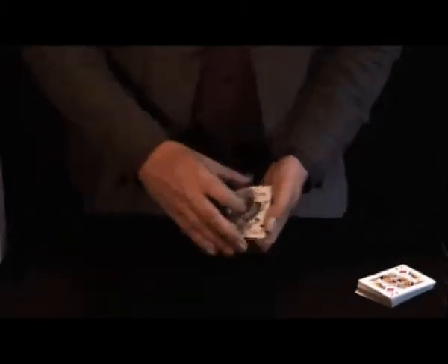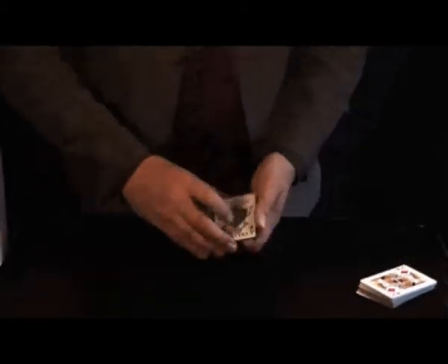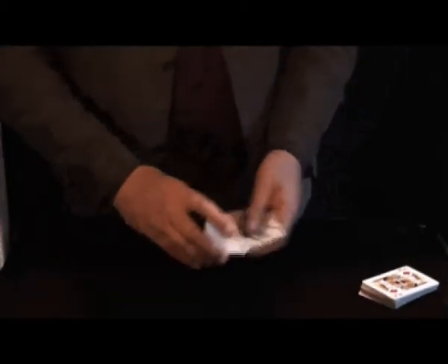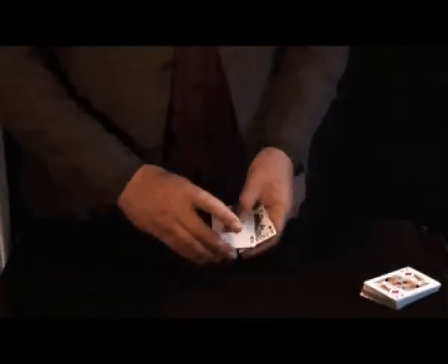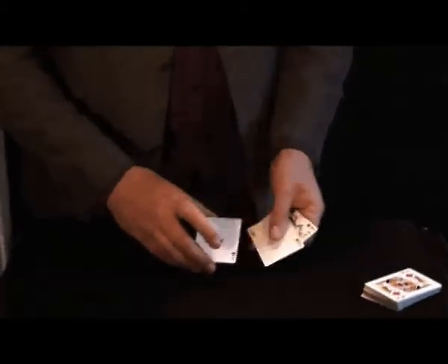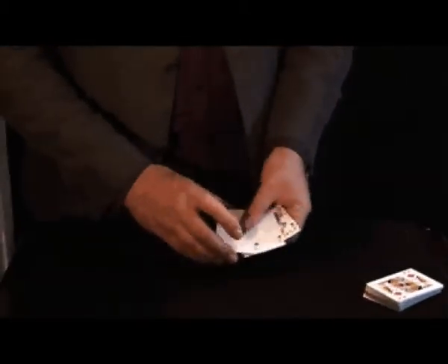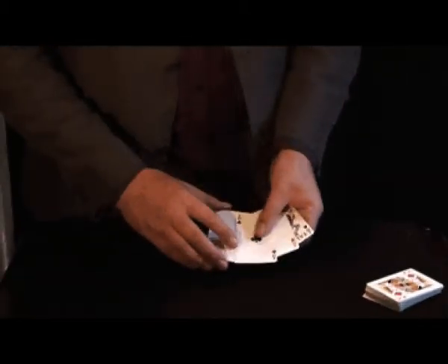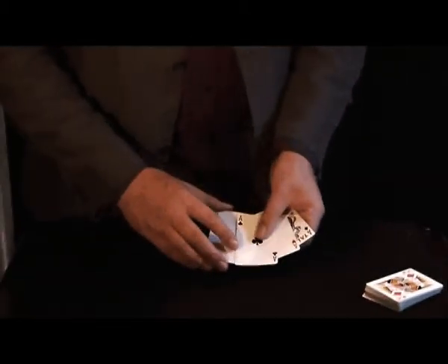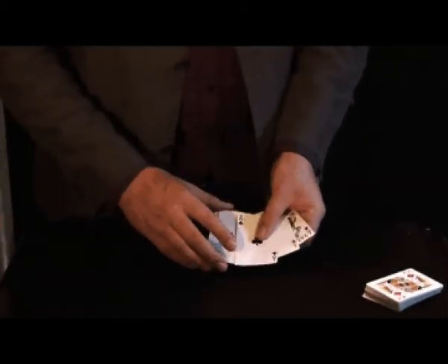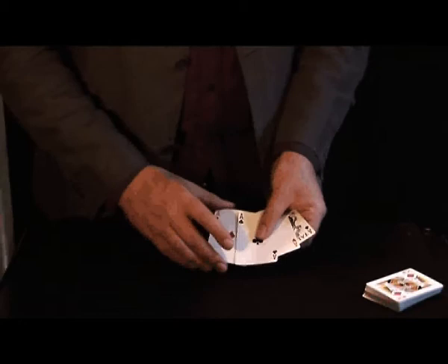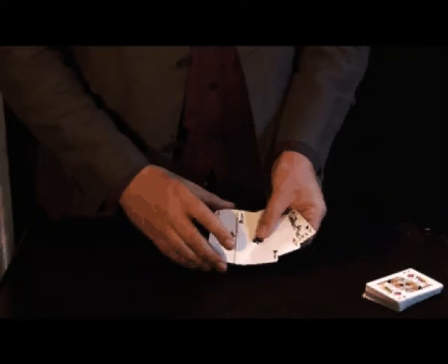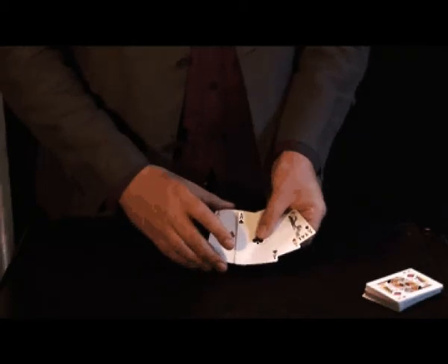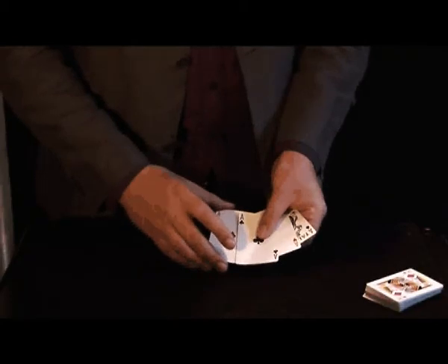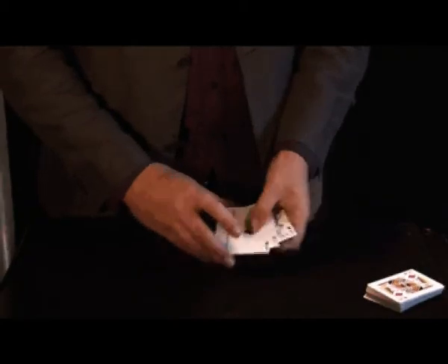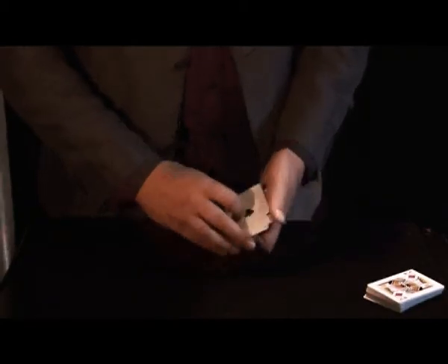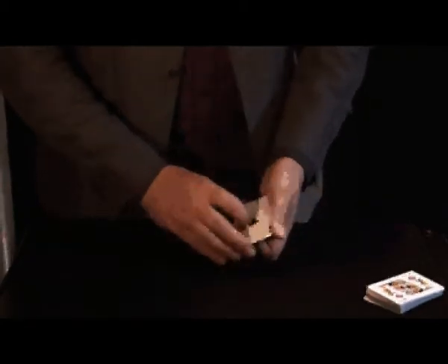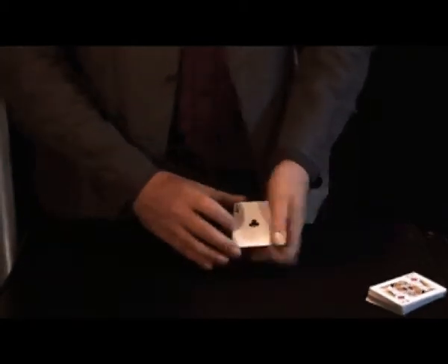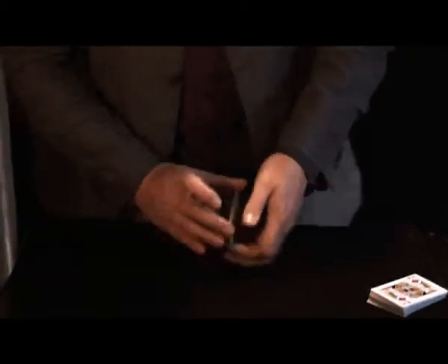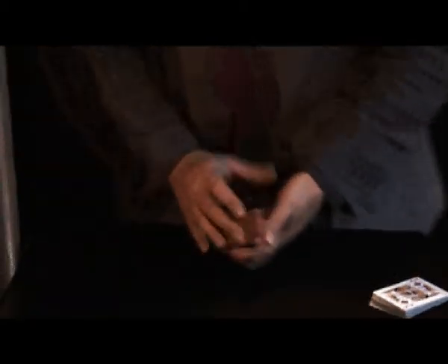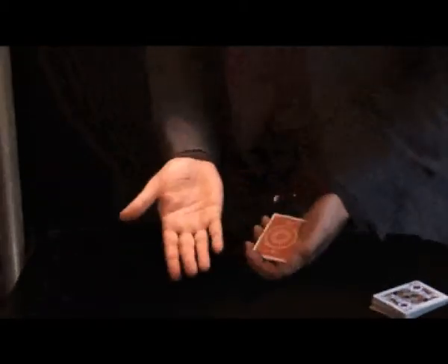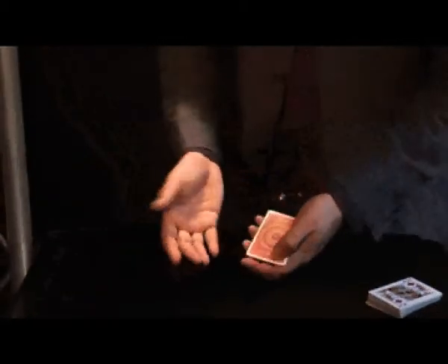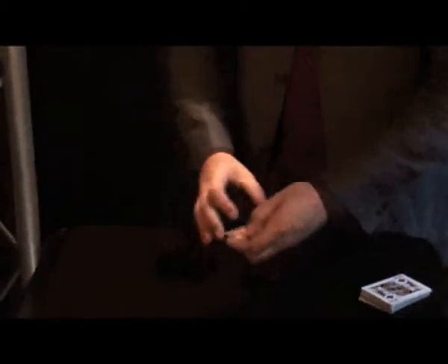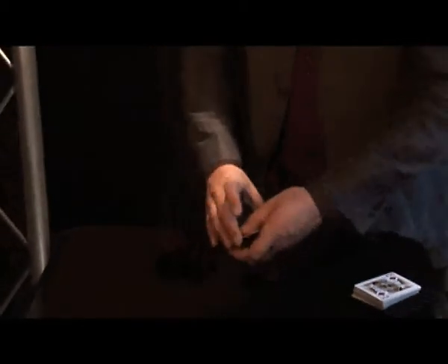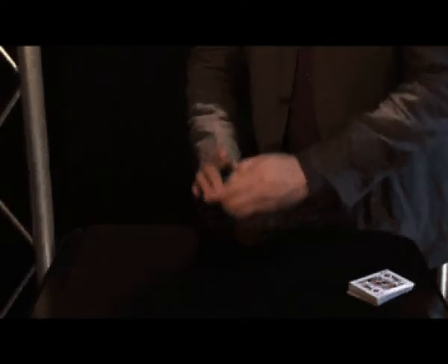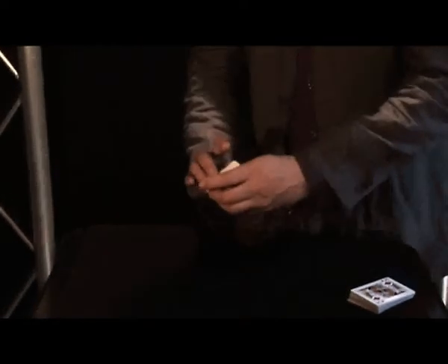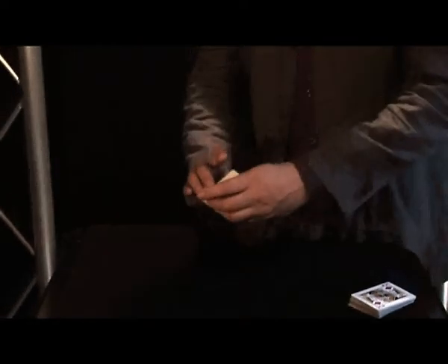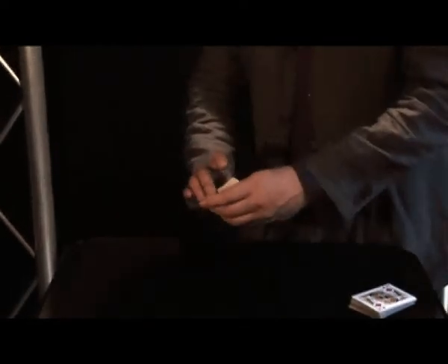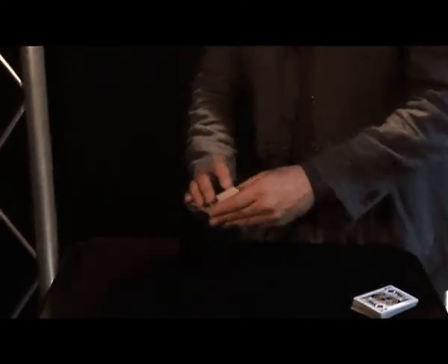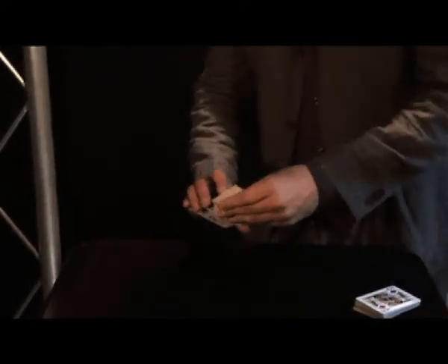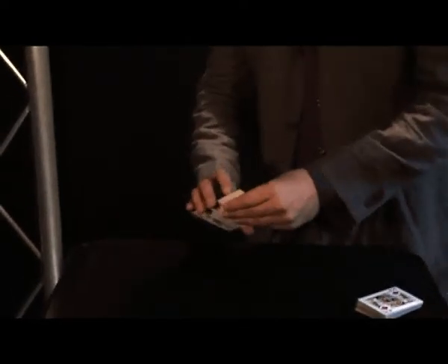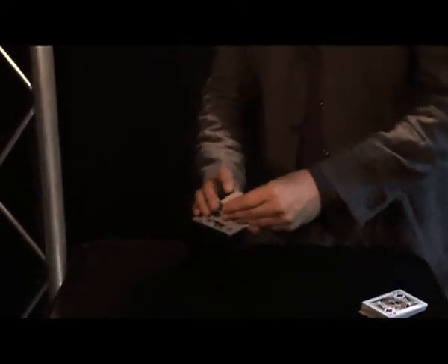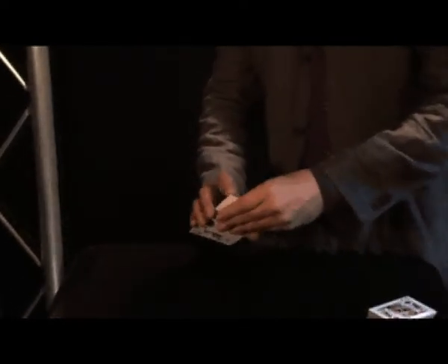Watch the aces. We've got the ace of spades, hearts, clubs and diamonds. Now I'm going to spread out the aces so that you can see them clearly — just here, one, two, three and four.